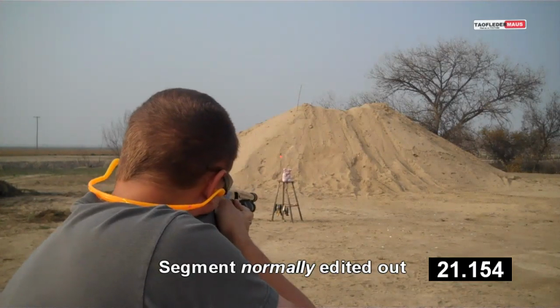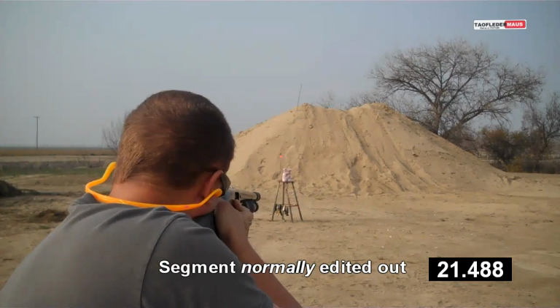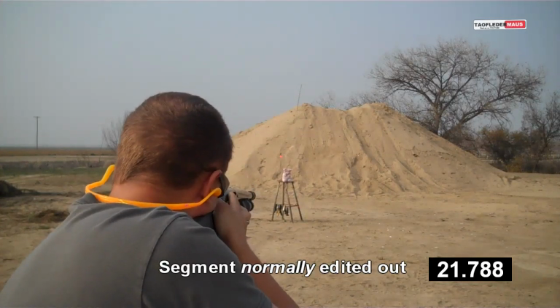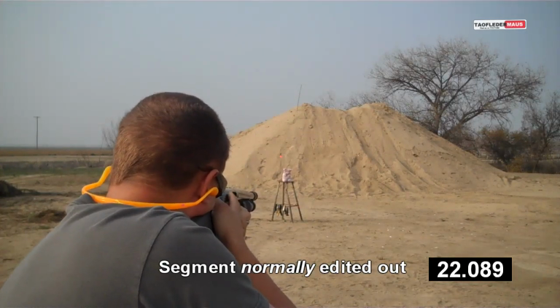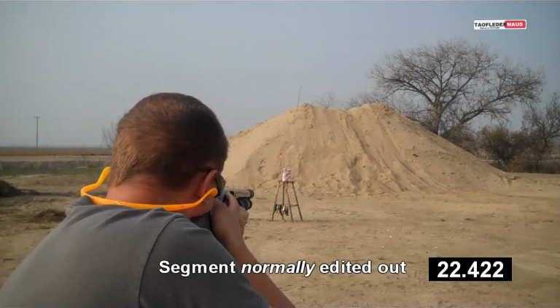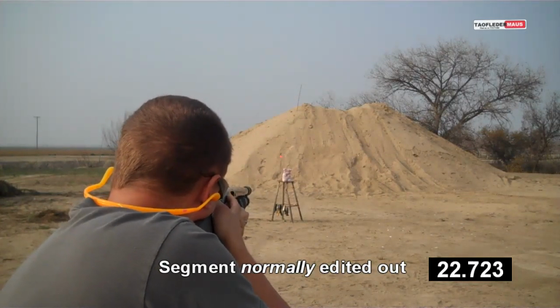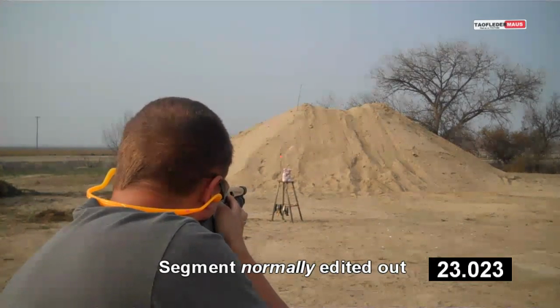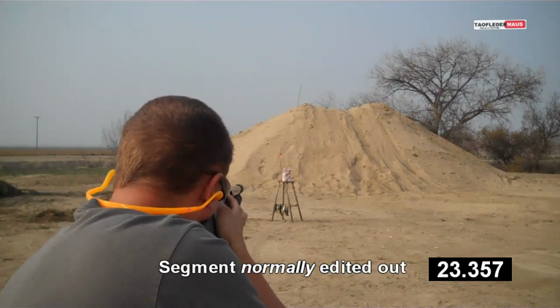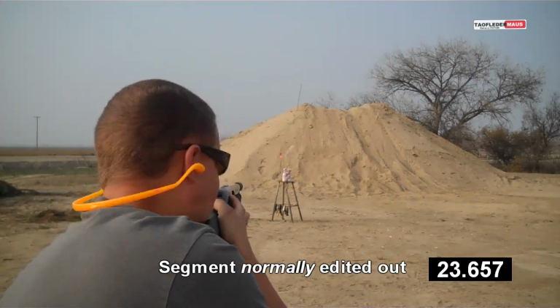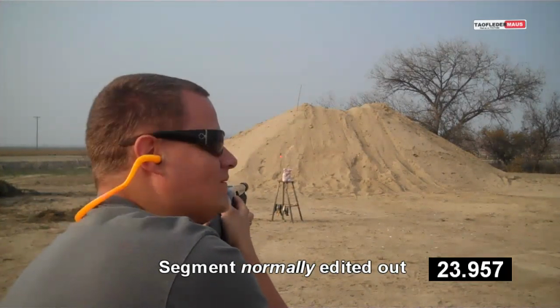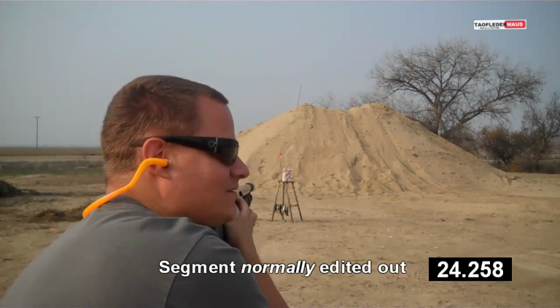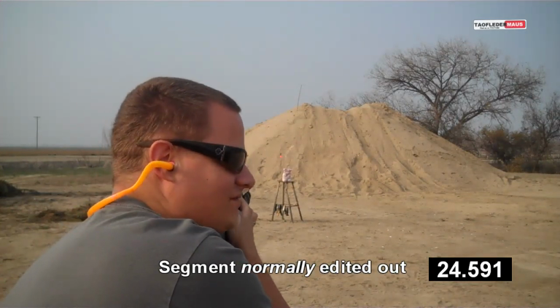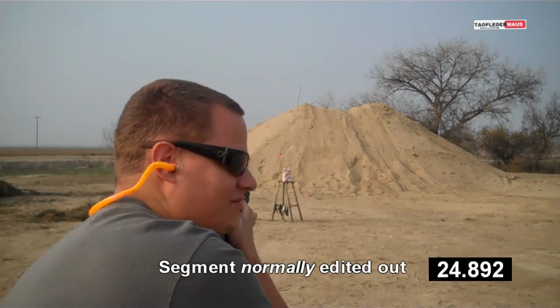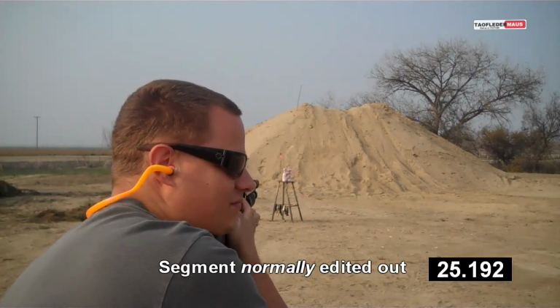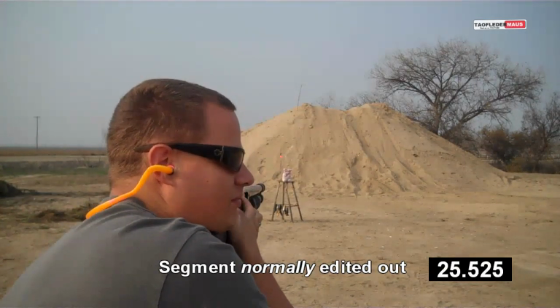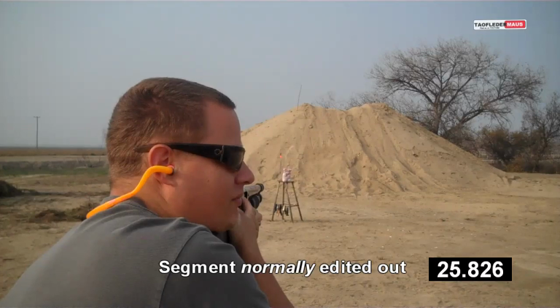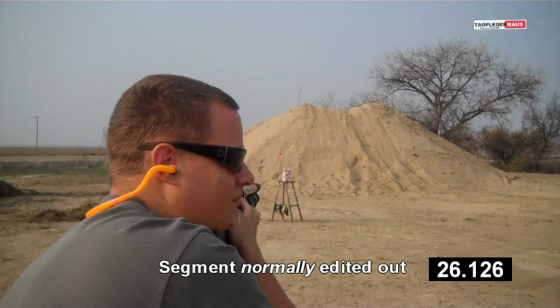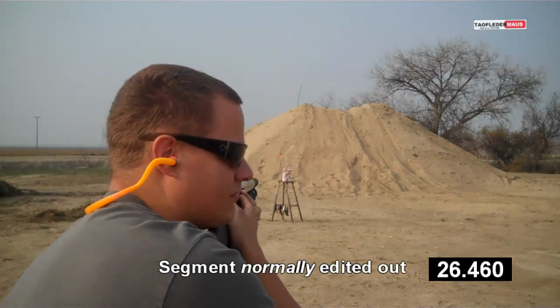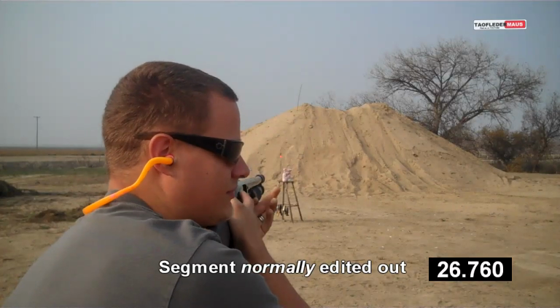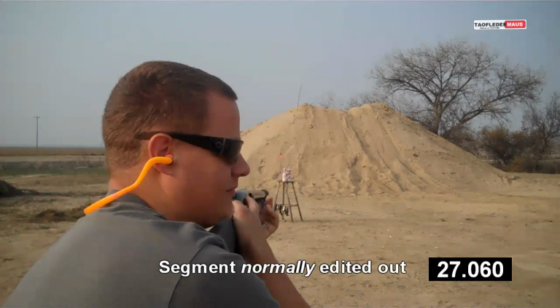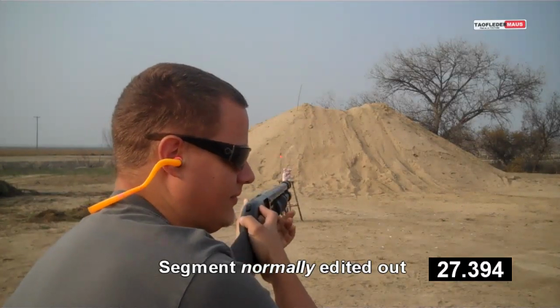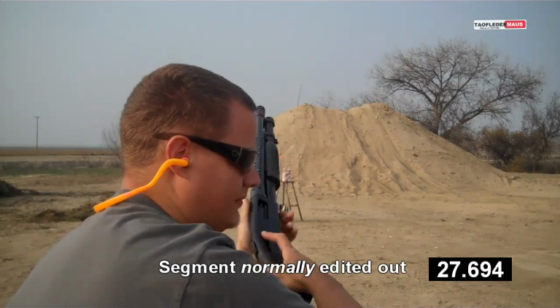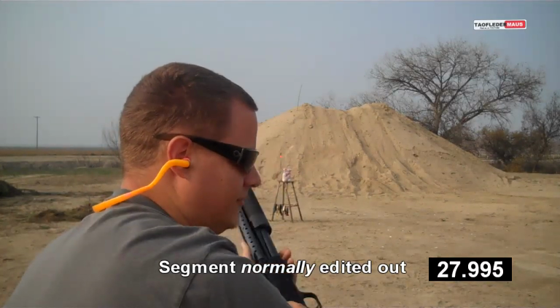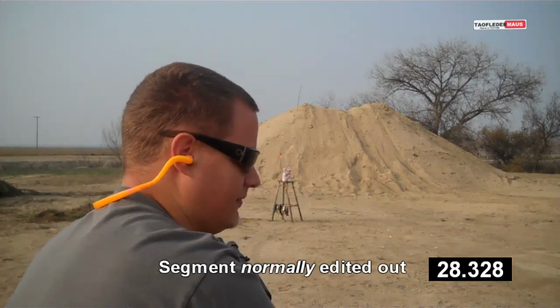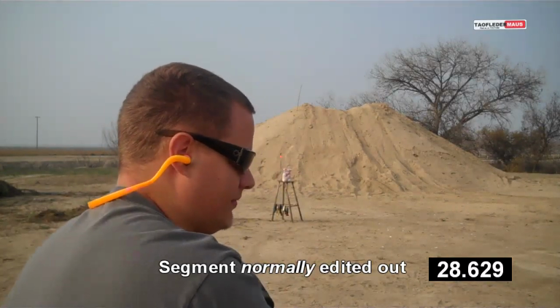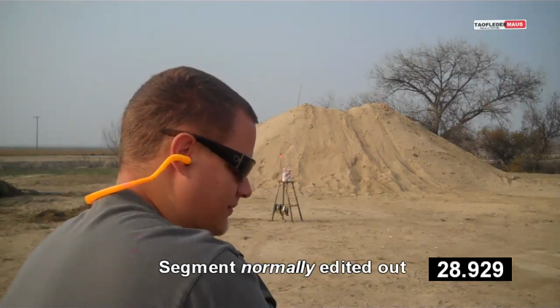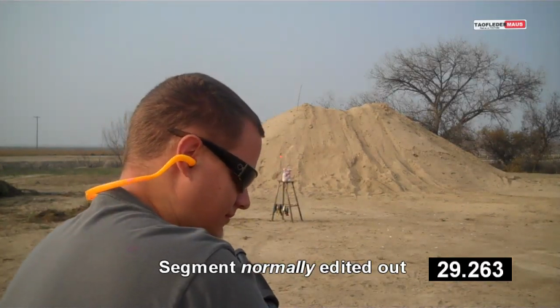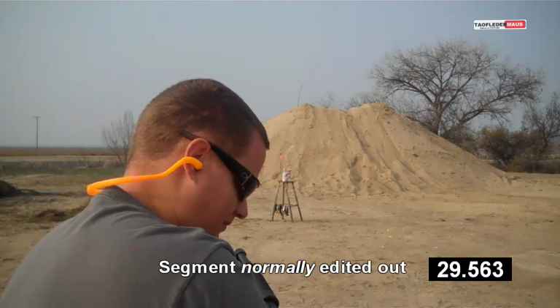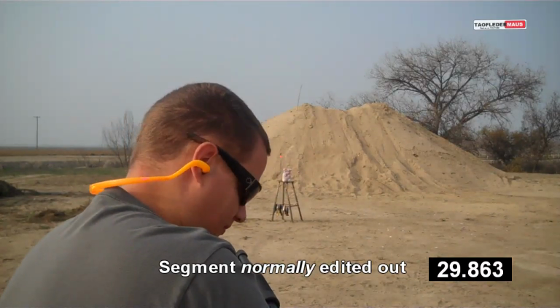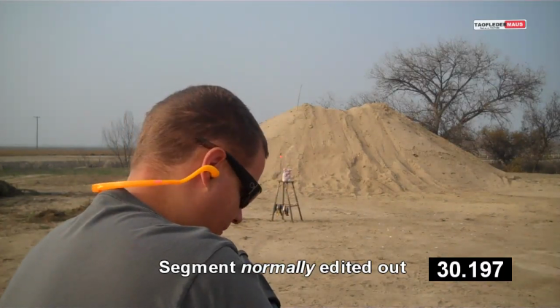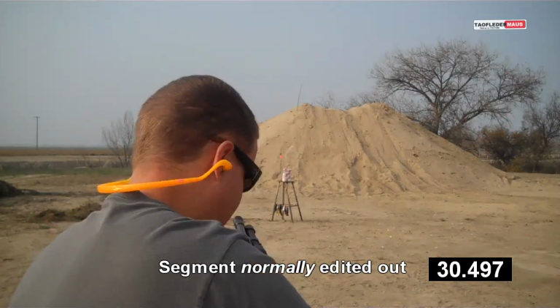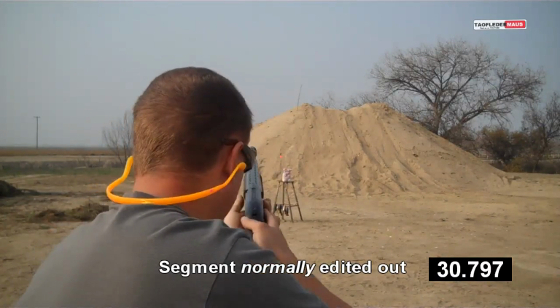When people film with me, it's not a very fun, not very quick-paced process. And you can see here how long it takes to set up a shot.